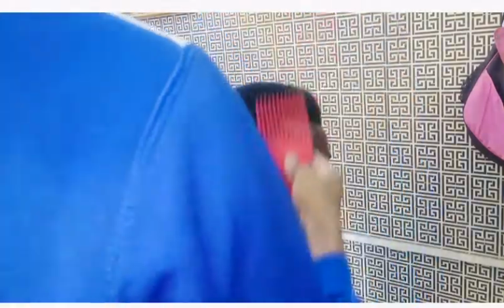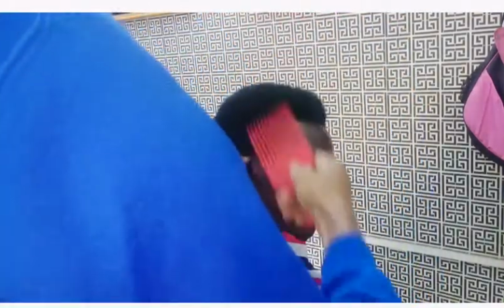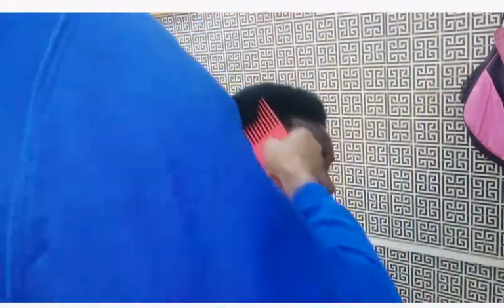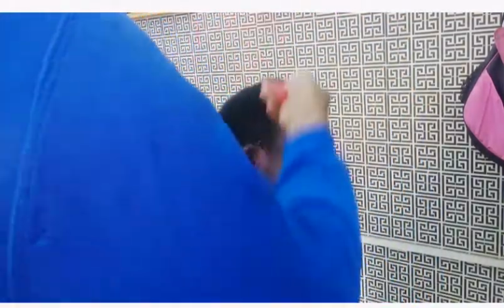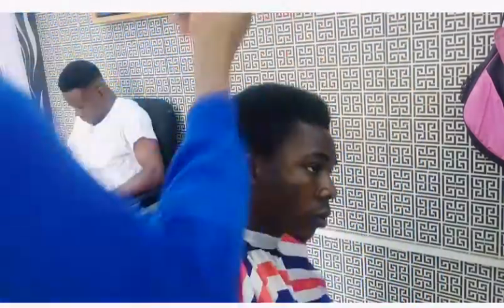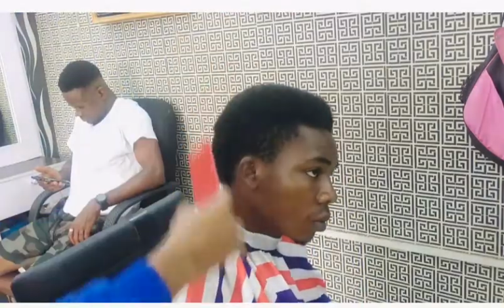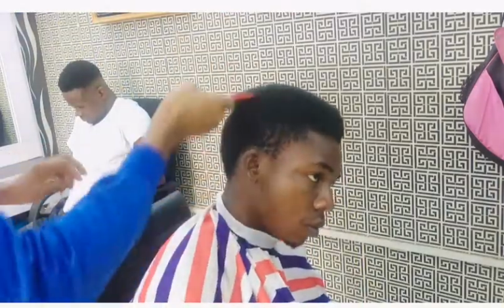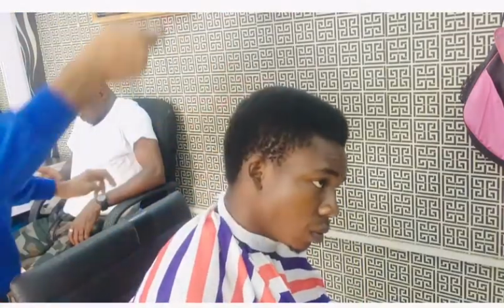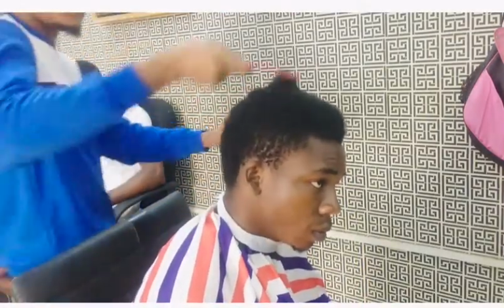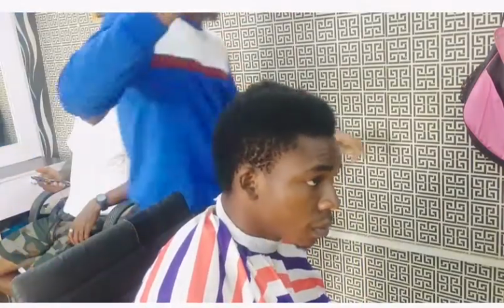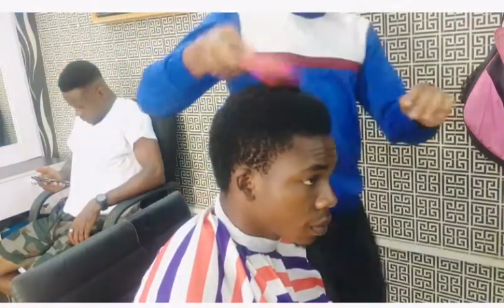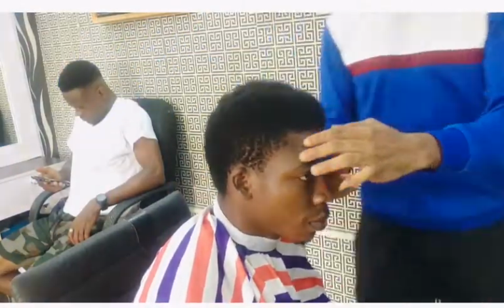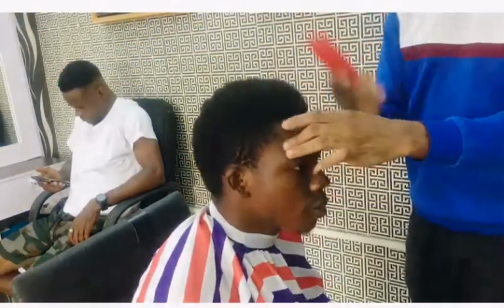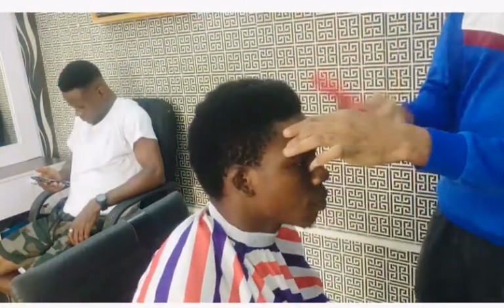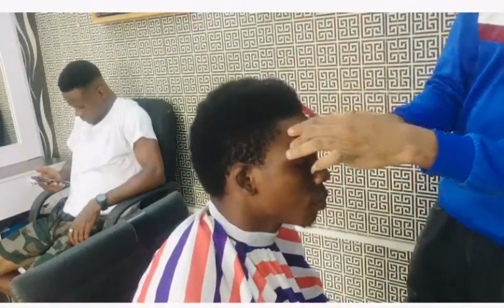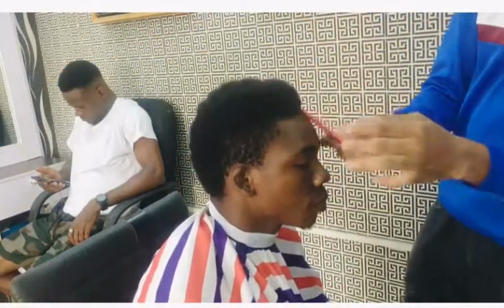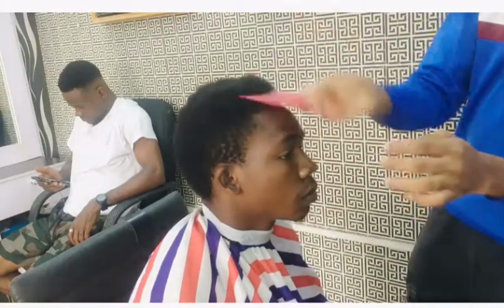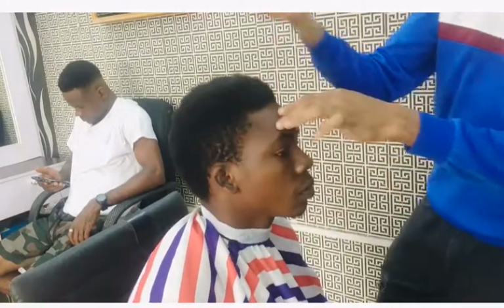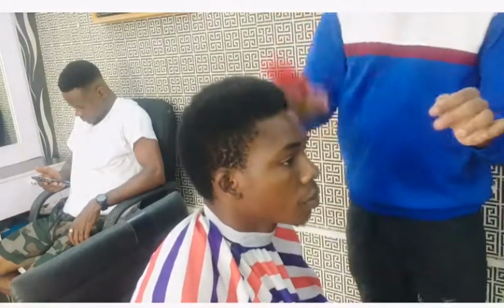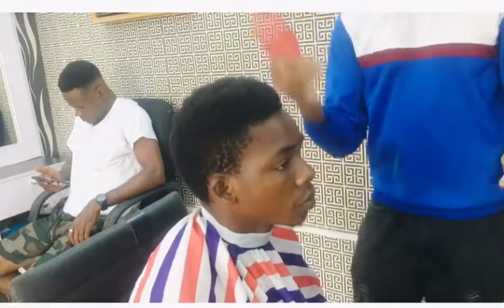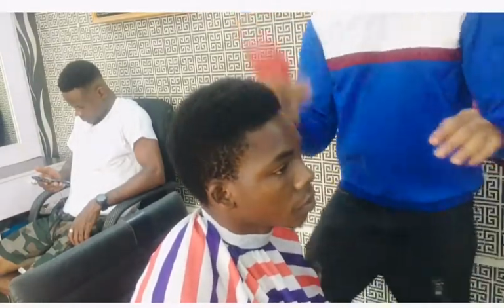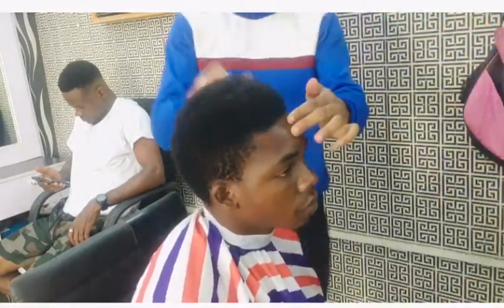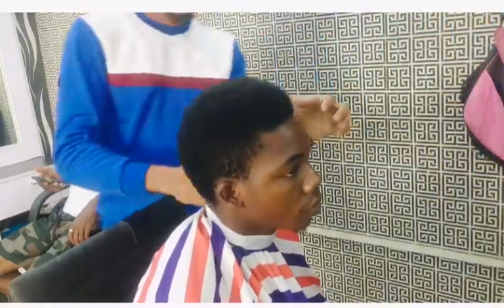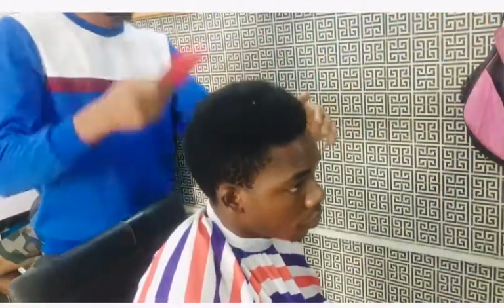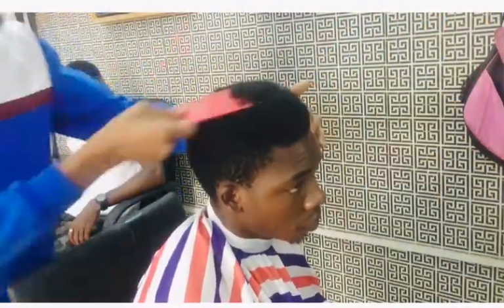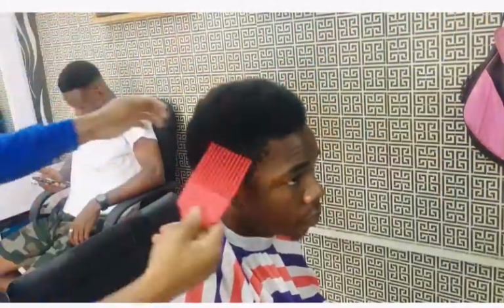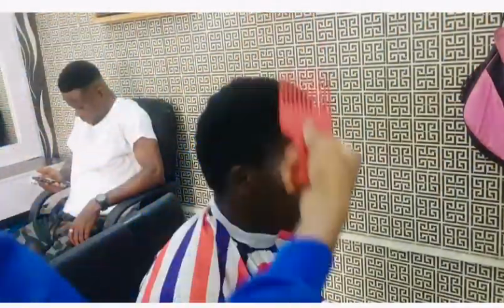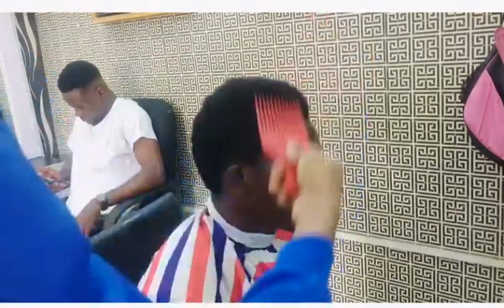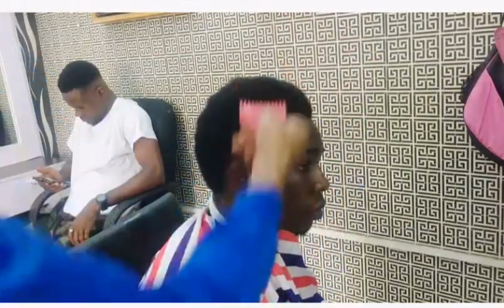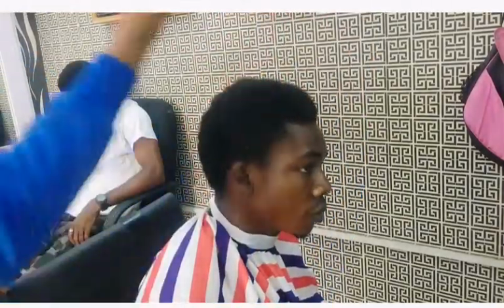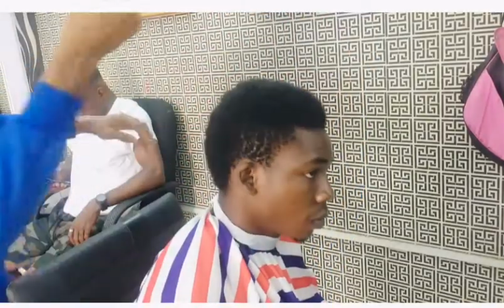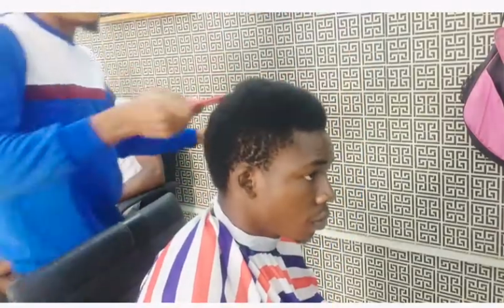Always comb the hair out first. Make sure you always comb out the hair before you start dabbing an afro hair. It's very important to enable you to see the shape of the hair. Comb it out properly.